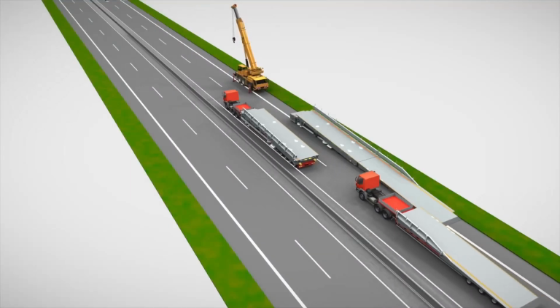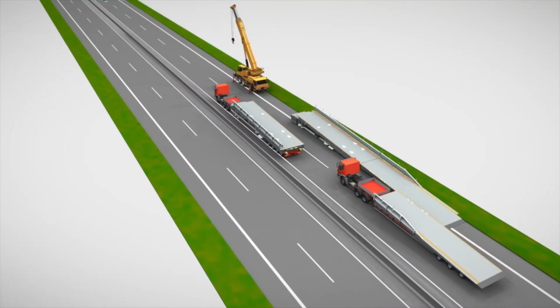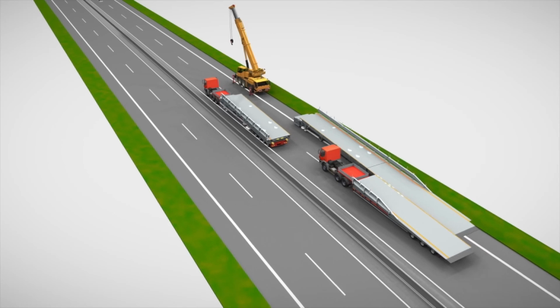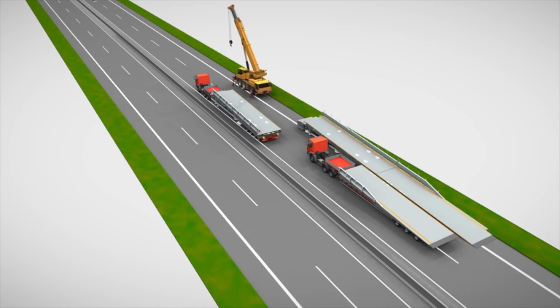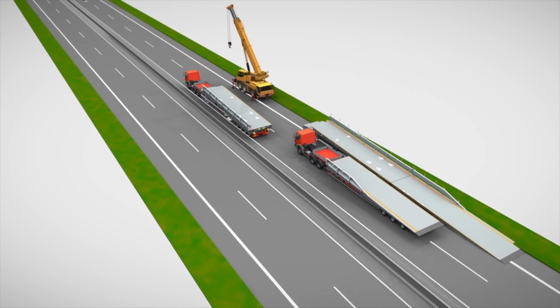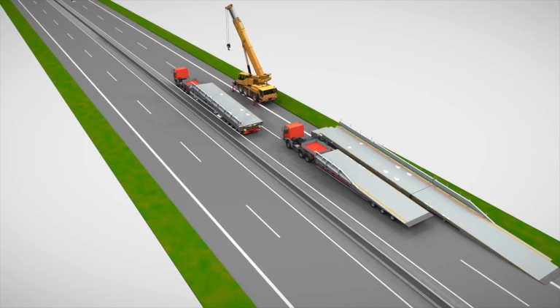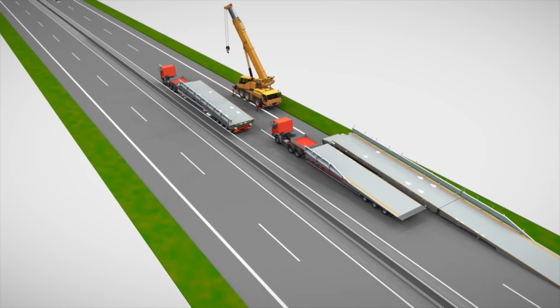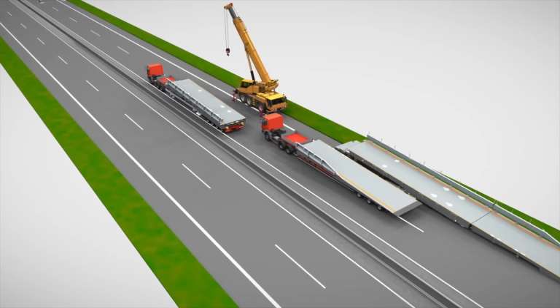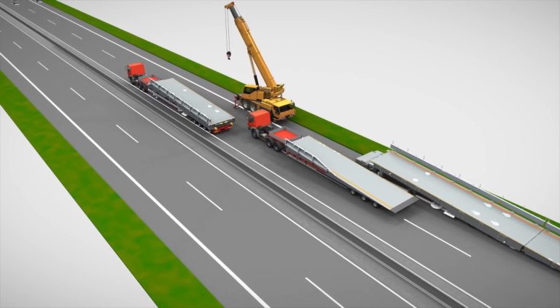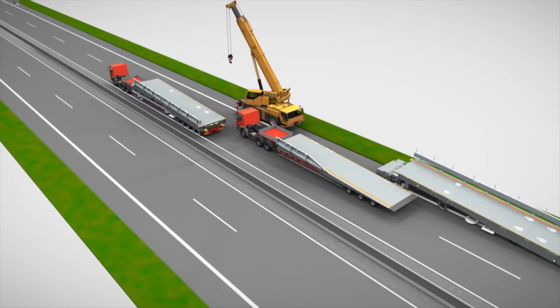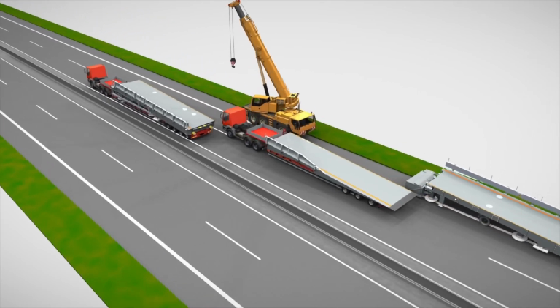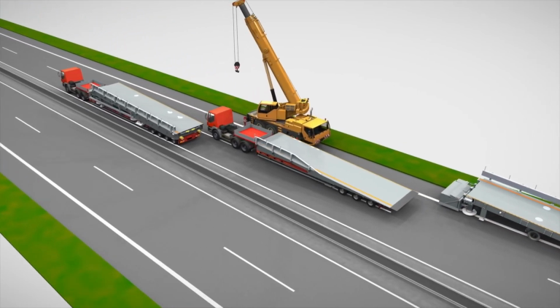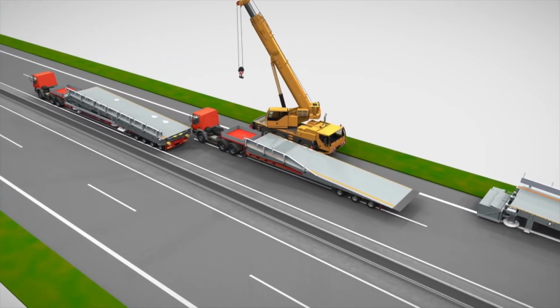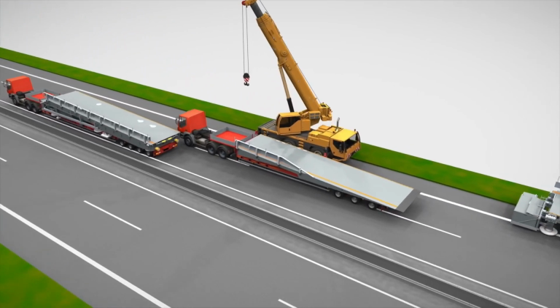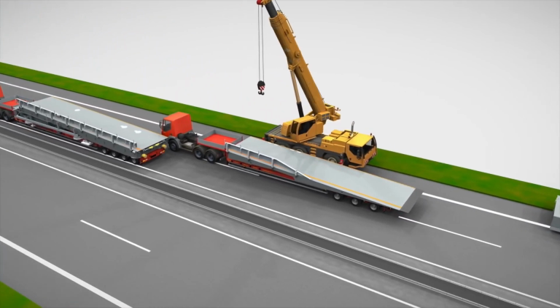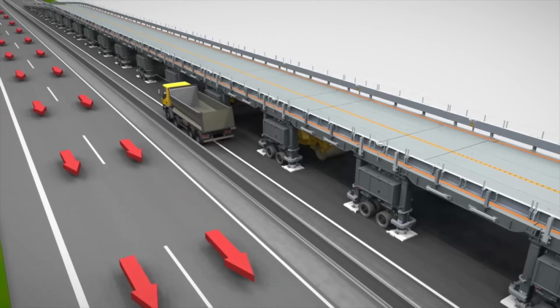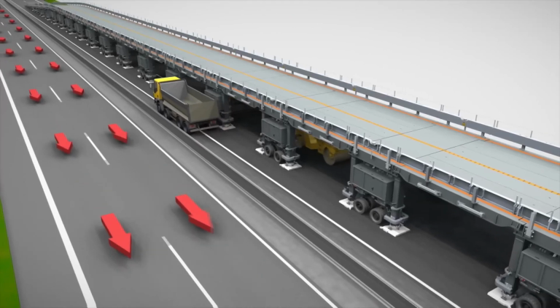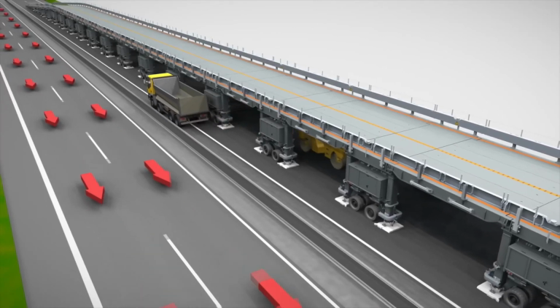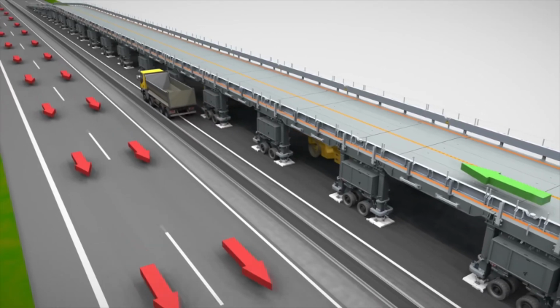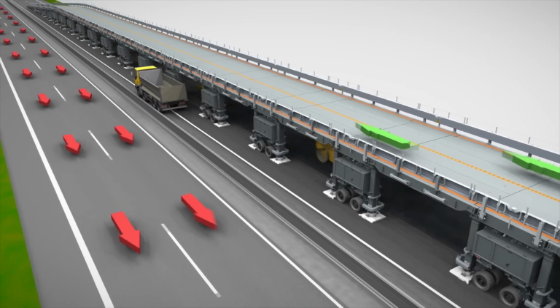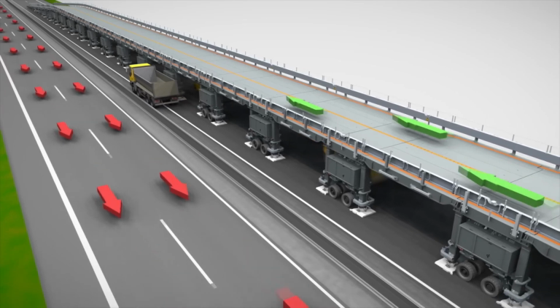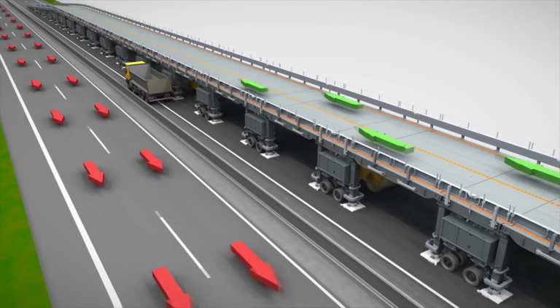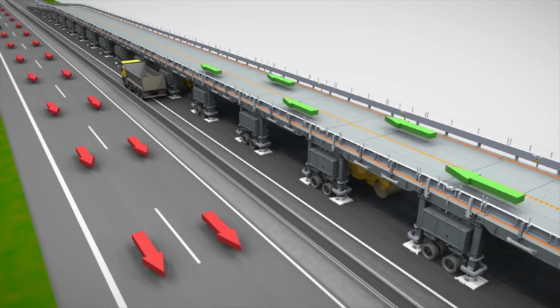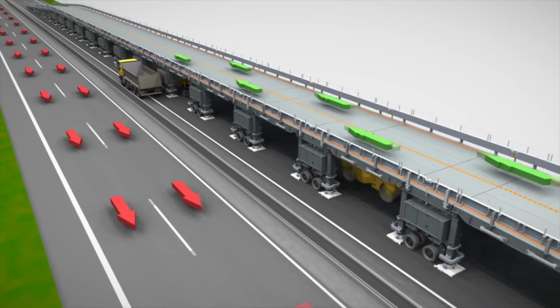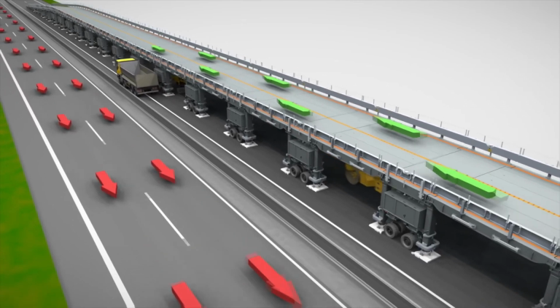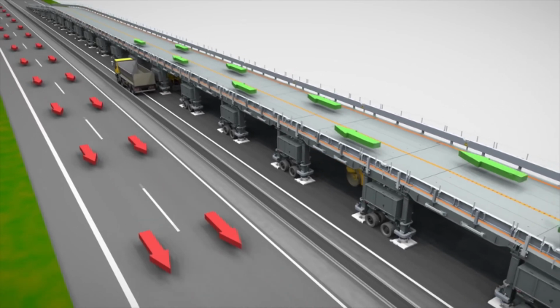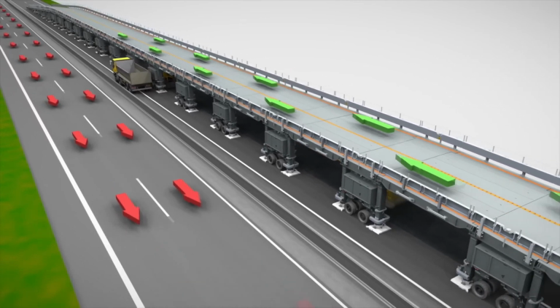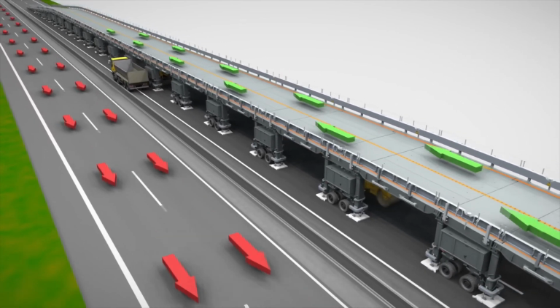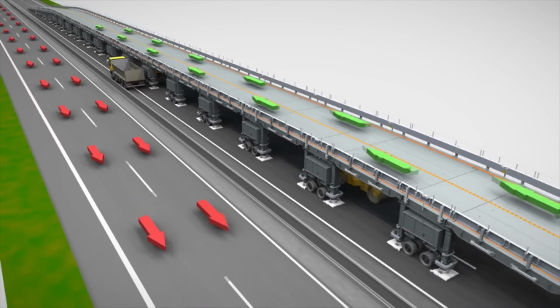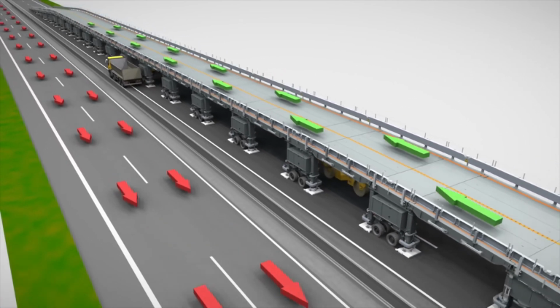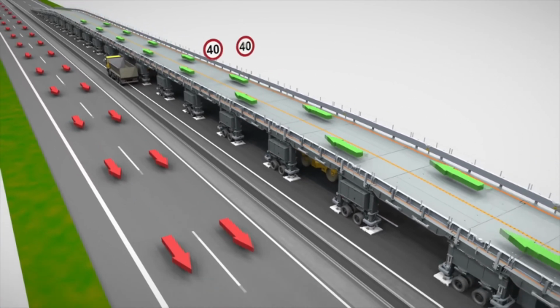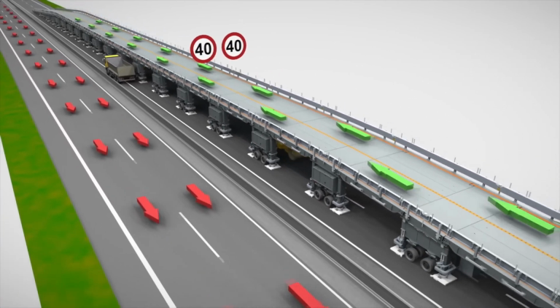Installation is quick — the bridge is assembled over a weekend and ready for use by Monday. Vehicles slow to 60 kilometers per hour to cross, ensuring a smooth flow while work continues below.